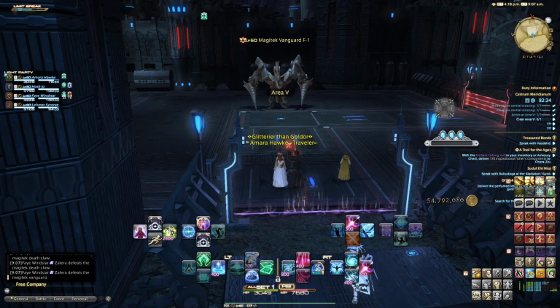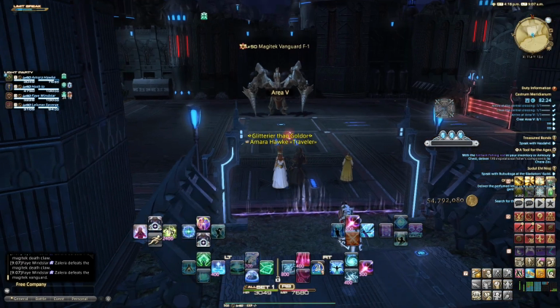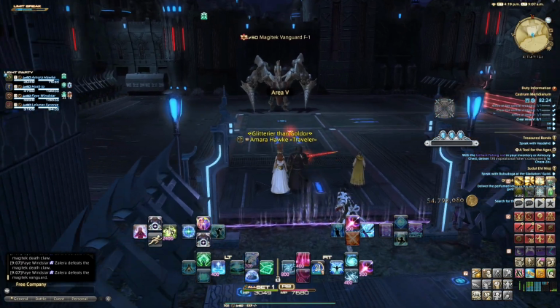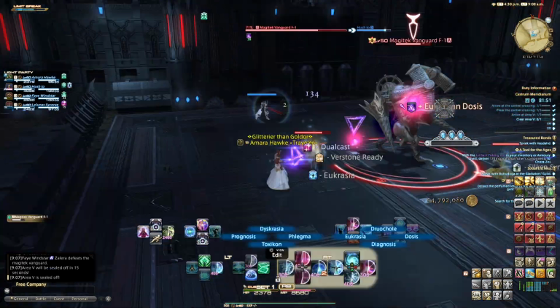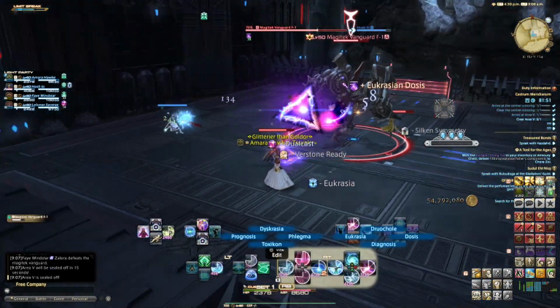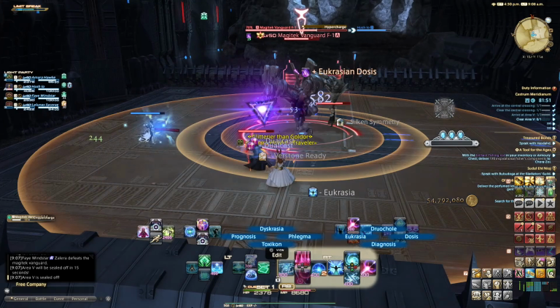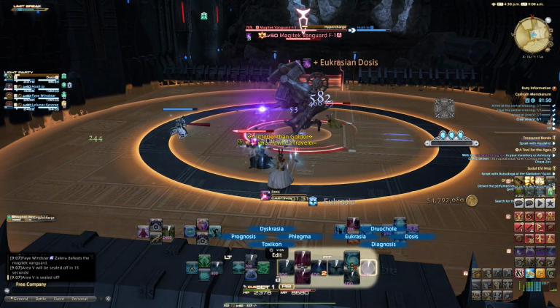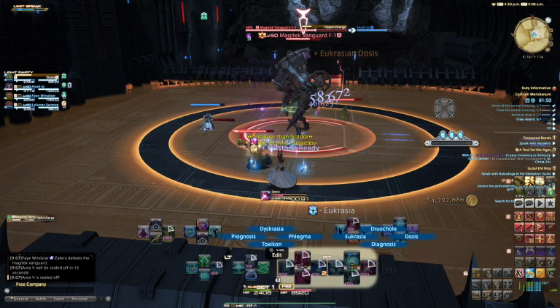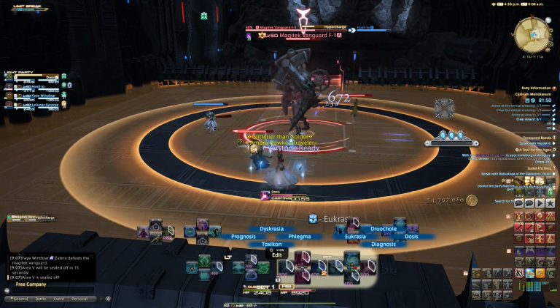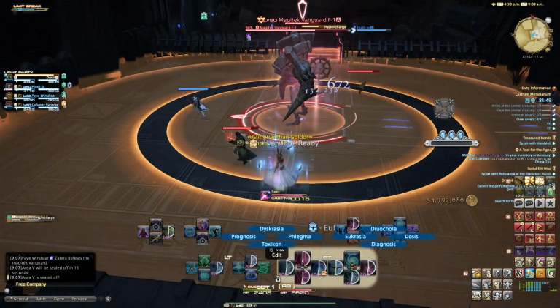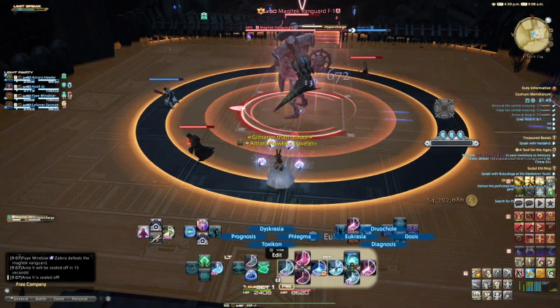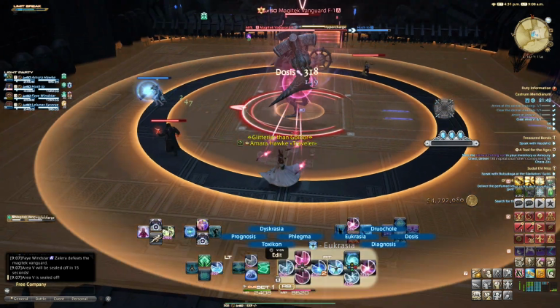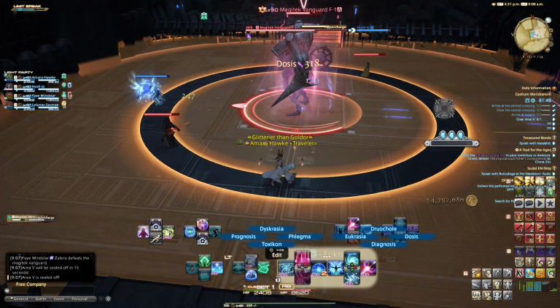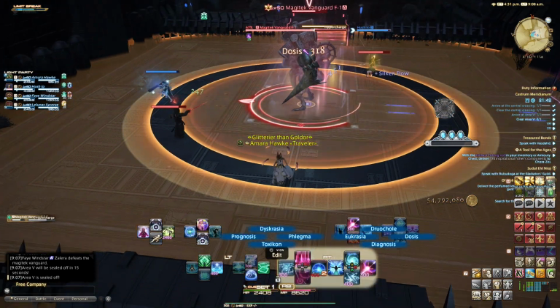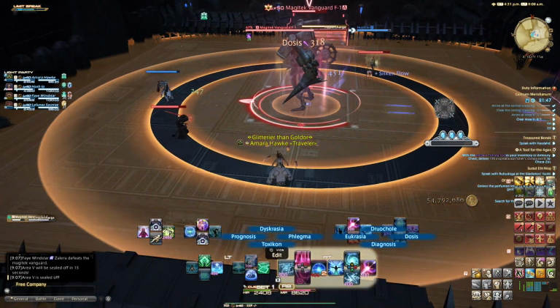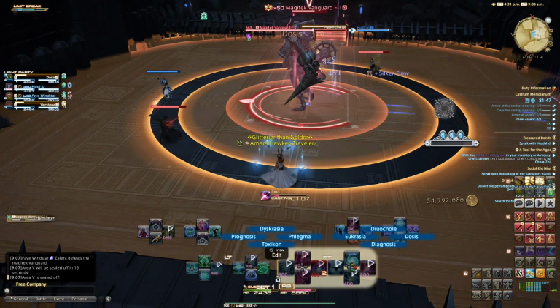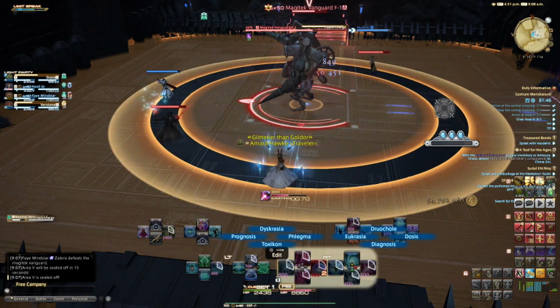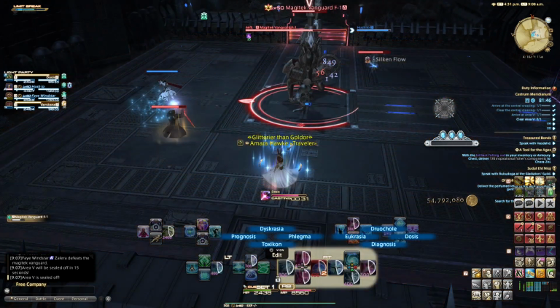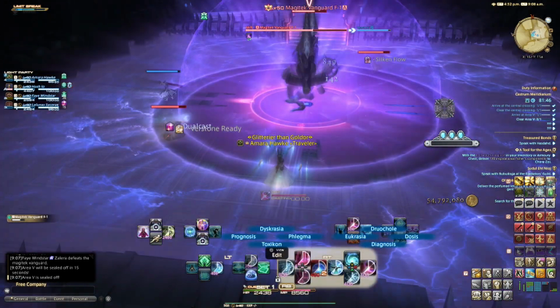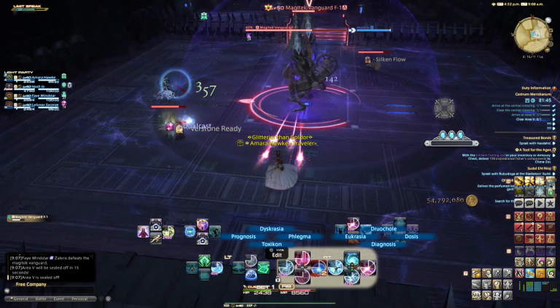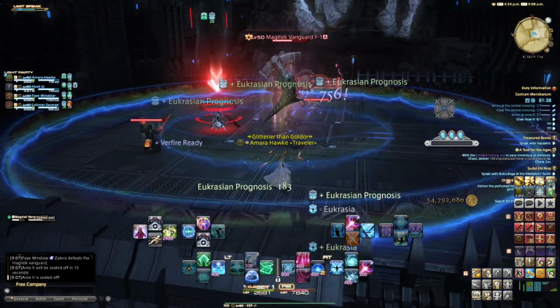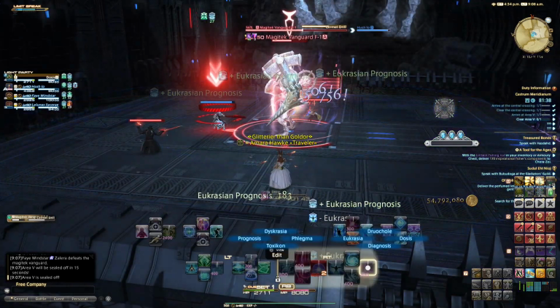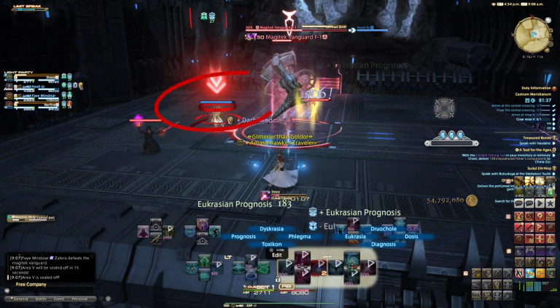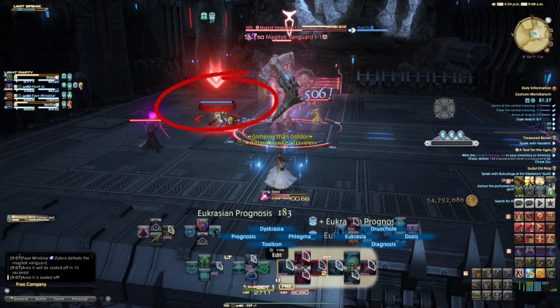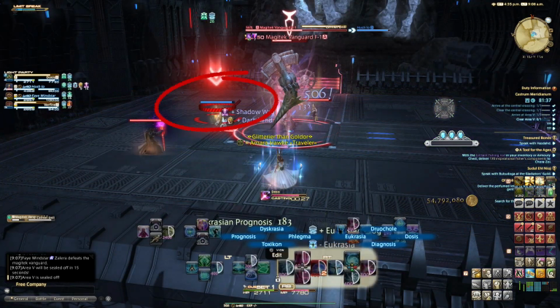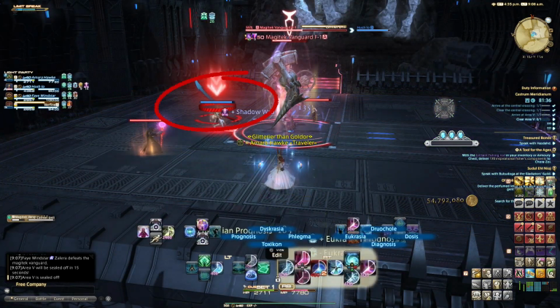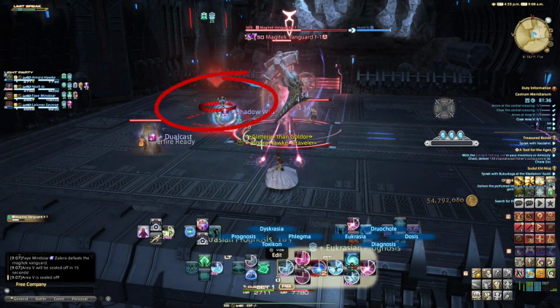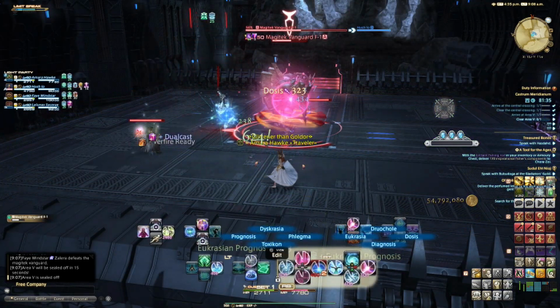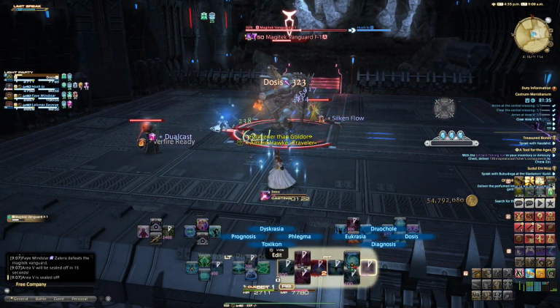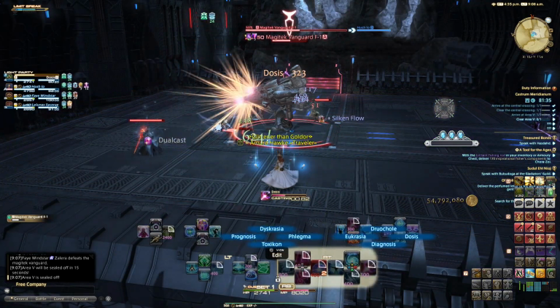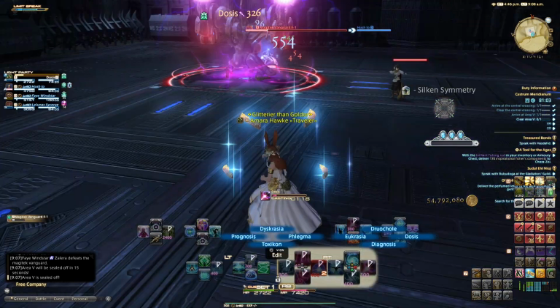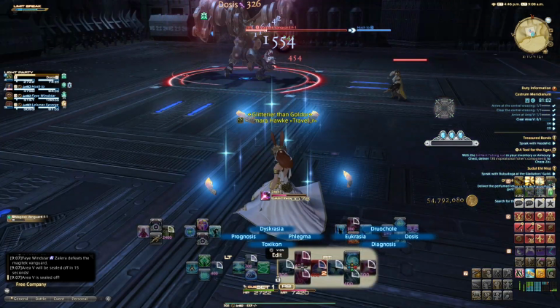Make sure to pay attention and dodge the AoE attacks. Don't stand in the poop. Tanks should be using one of your damage mitigation abilities for tankbusters. Otherwise, this fight is pretty straightforward — burn it down.